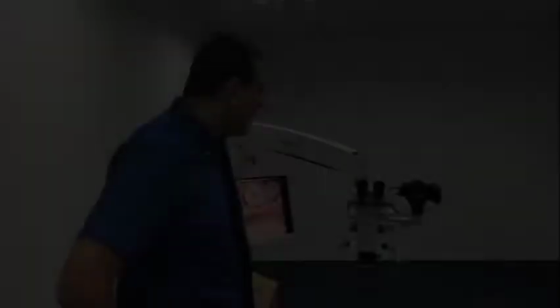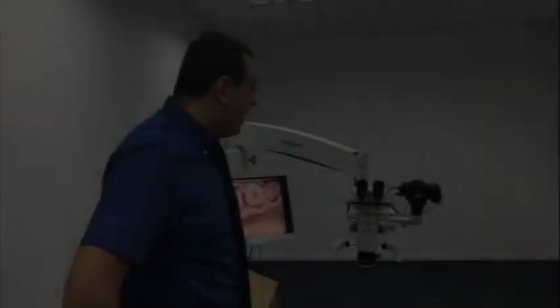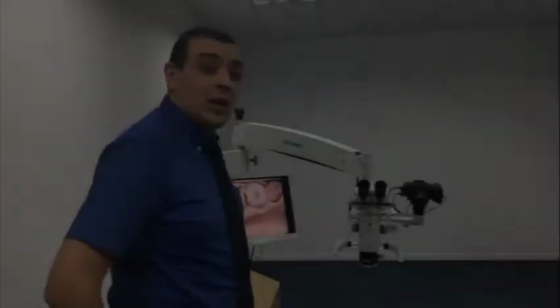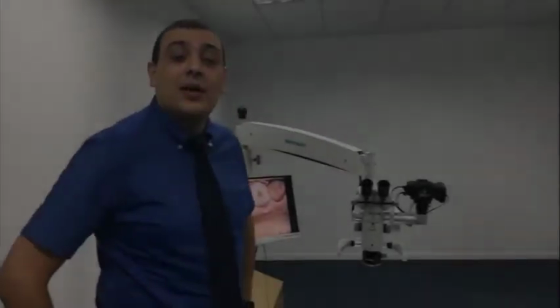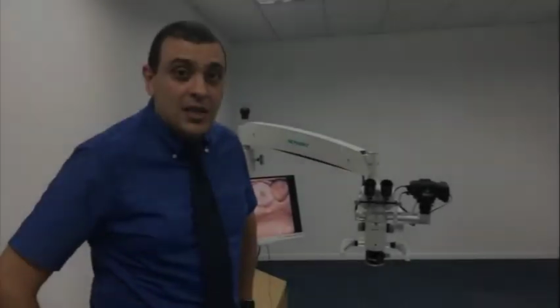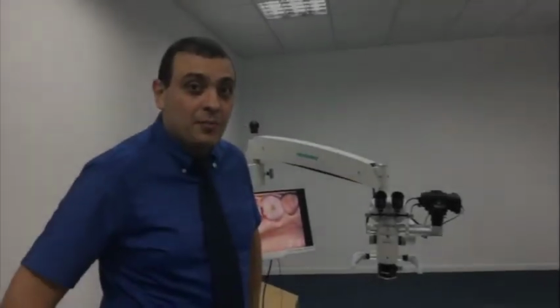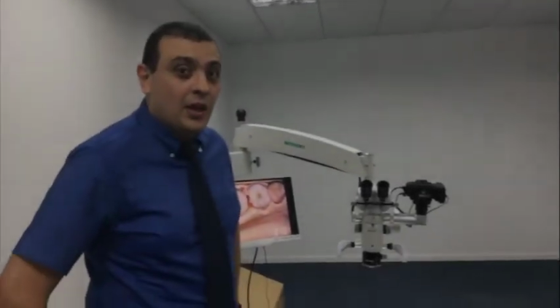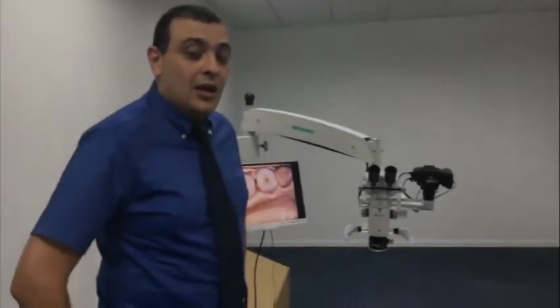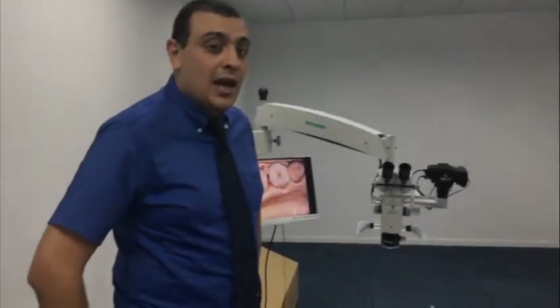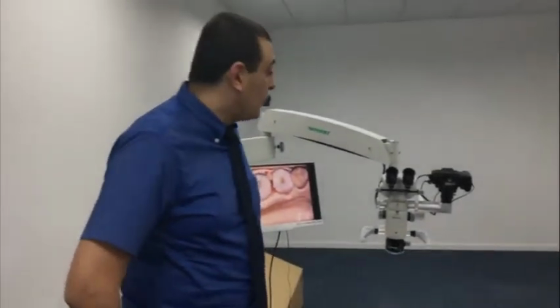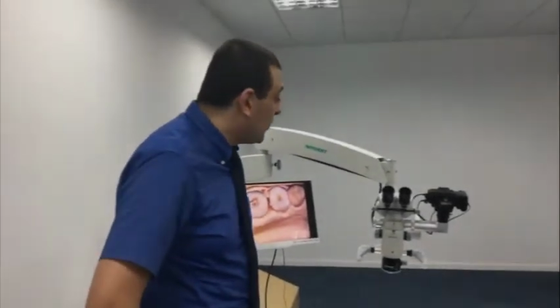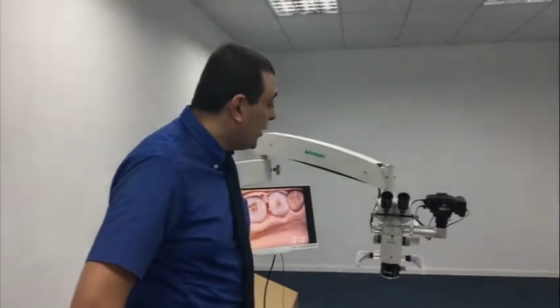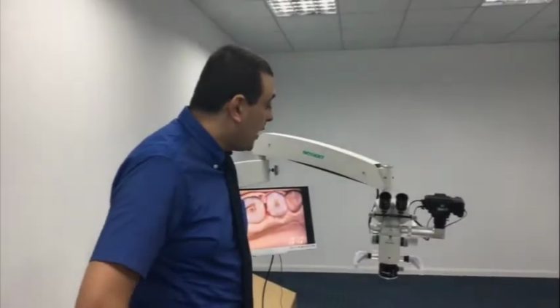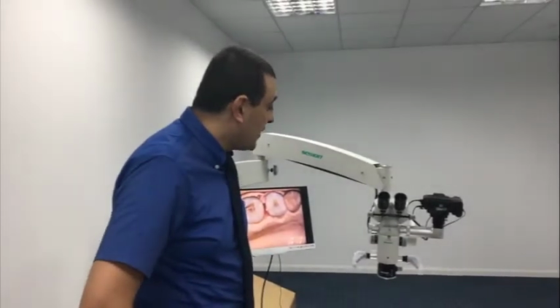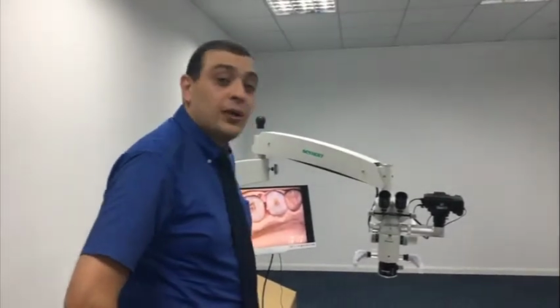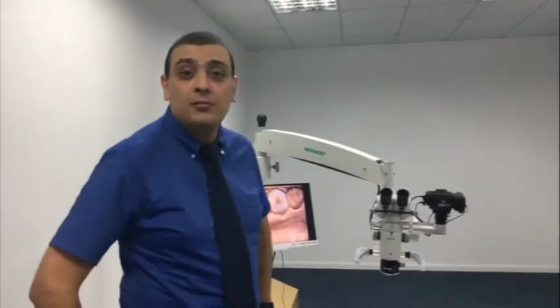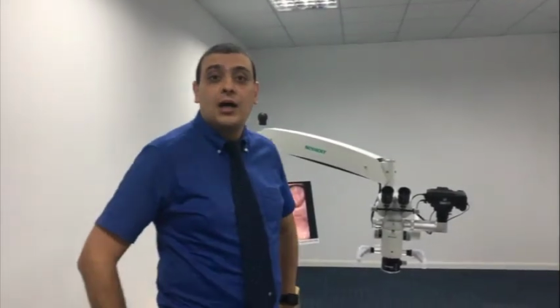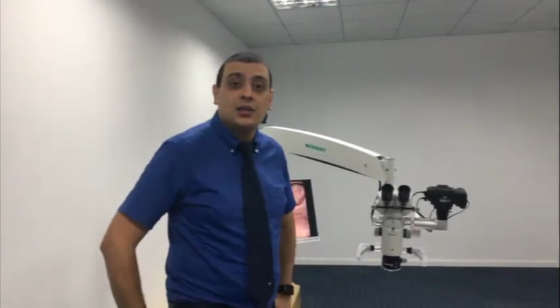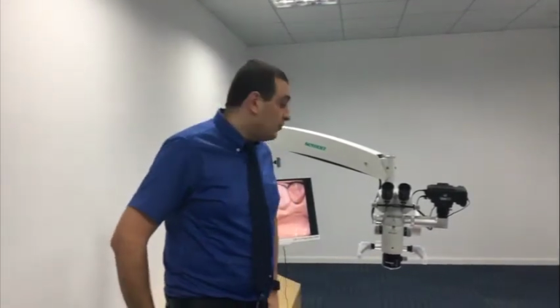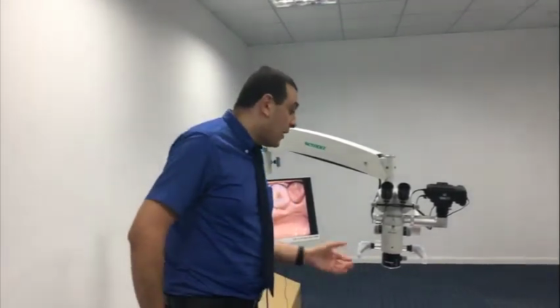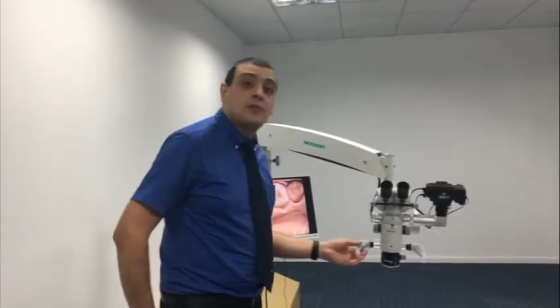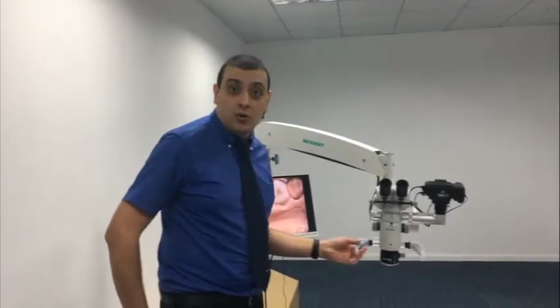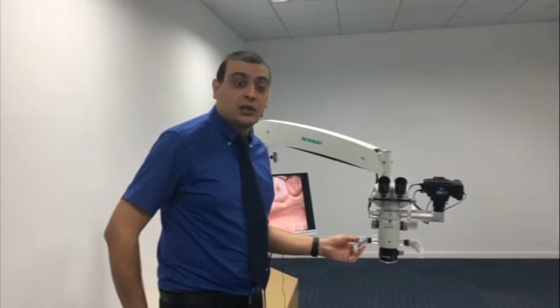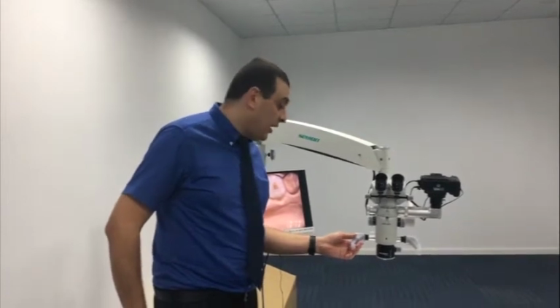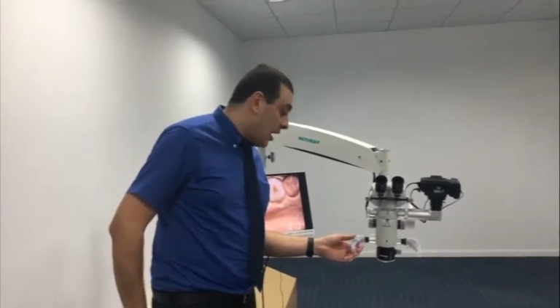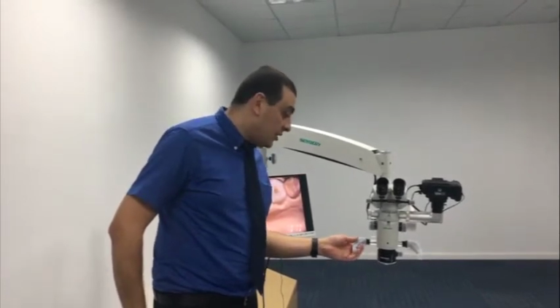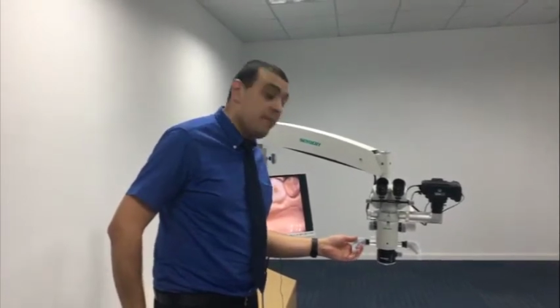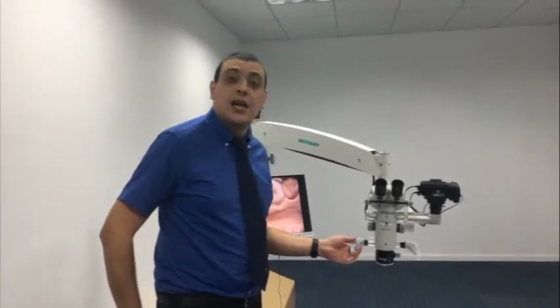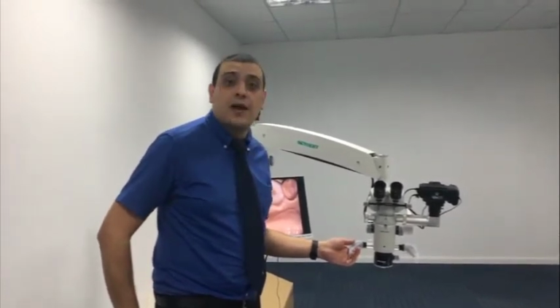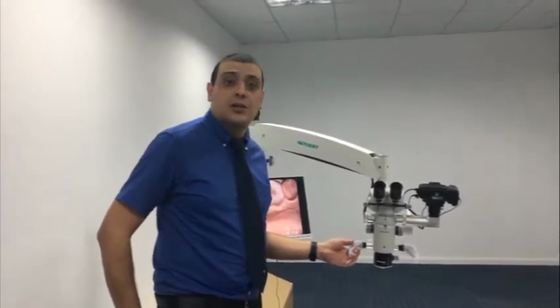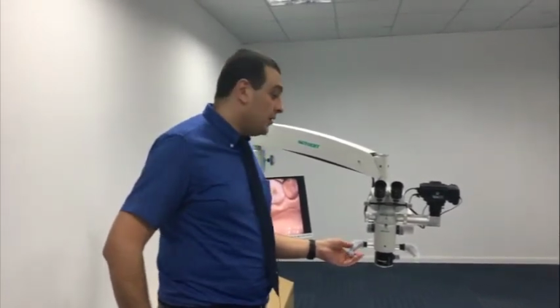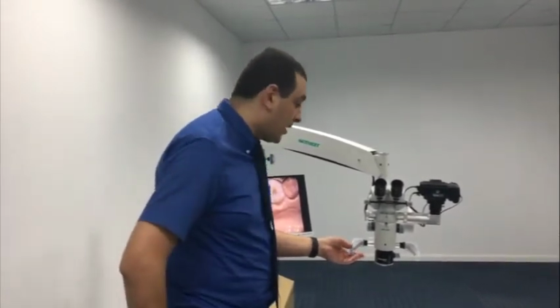Good morning, I'm Dr. Ali from Adding International Company. Today I'm going to introduce you to this very premium dental professional microscope from Seymour Dental Company, which is one of the best Chinese manufacturers in the dental microscope field.